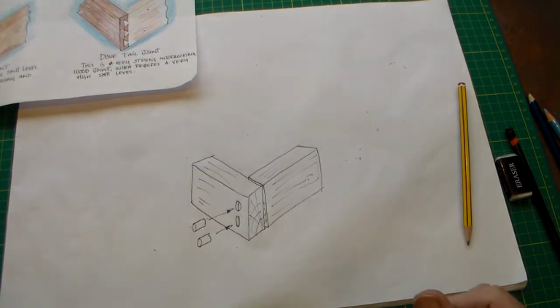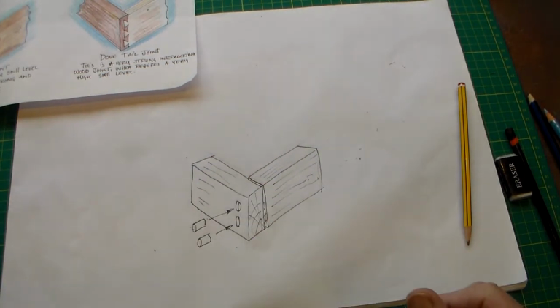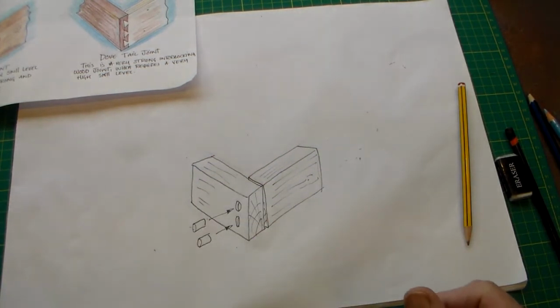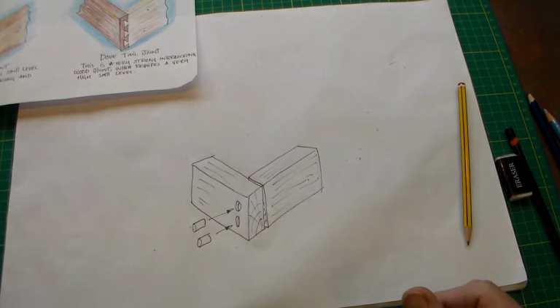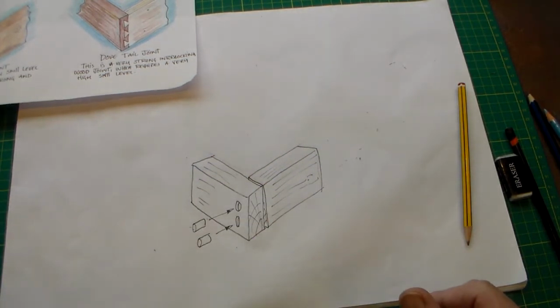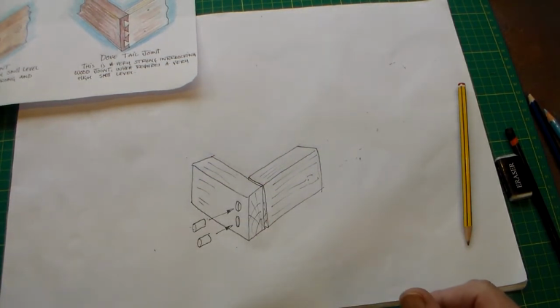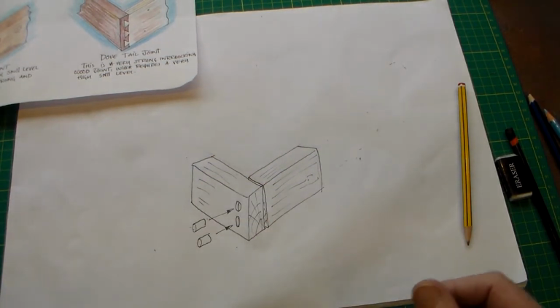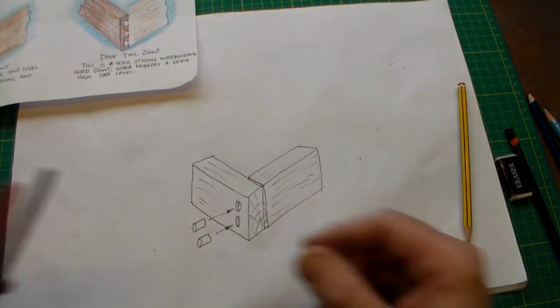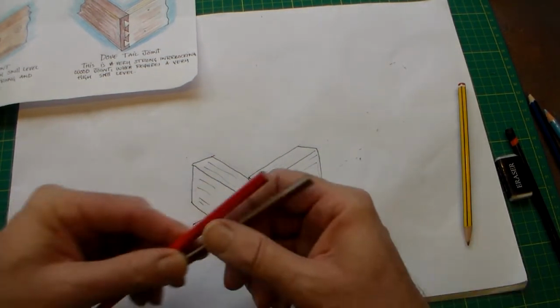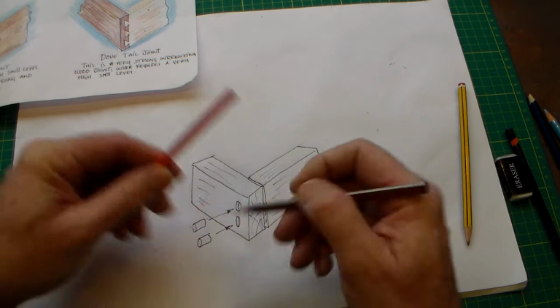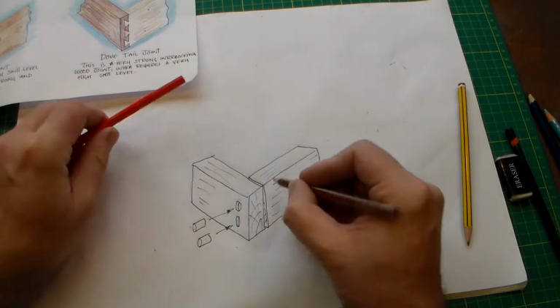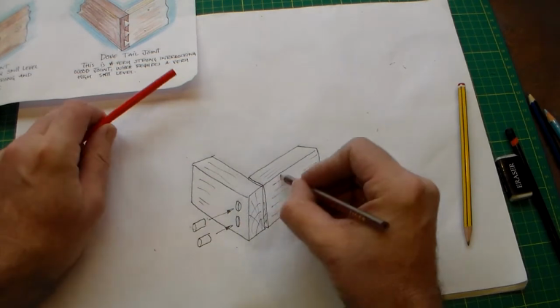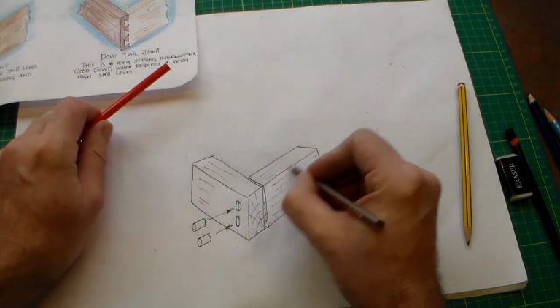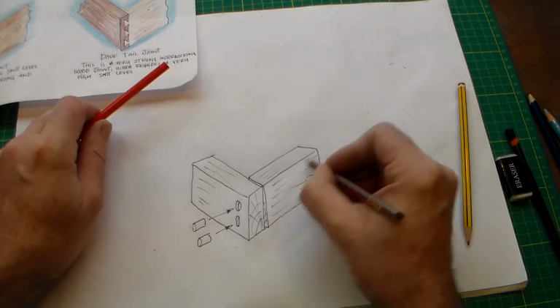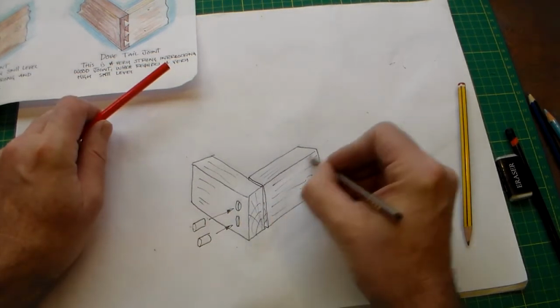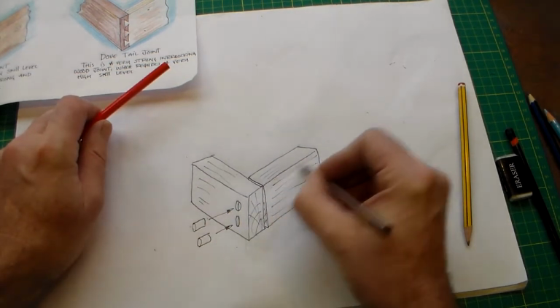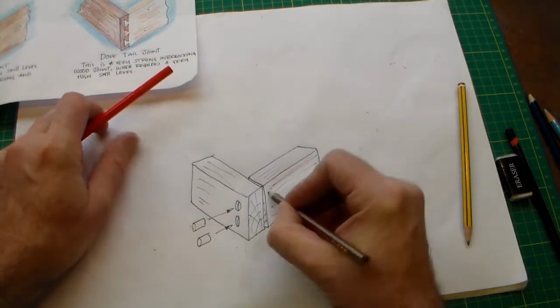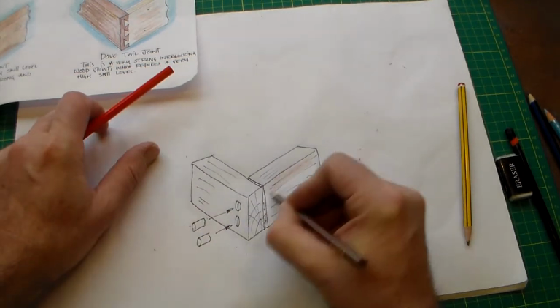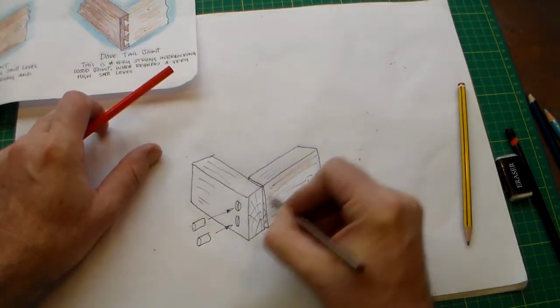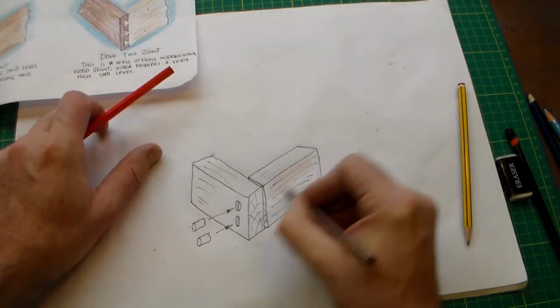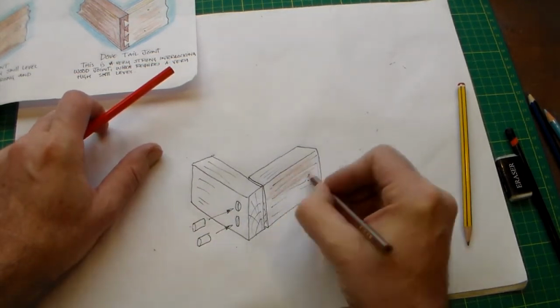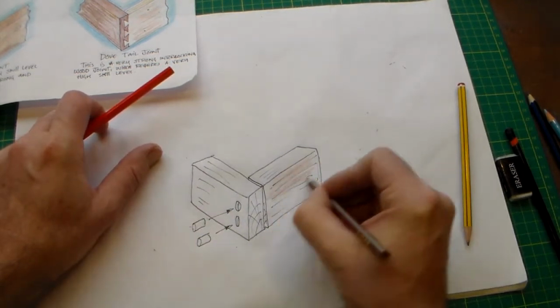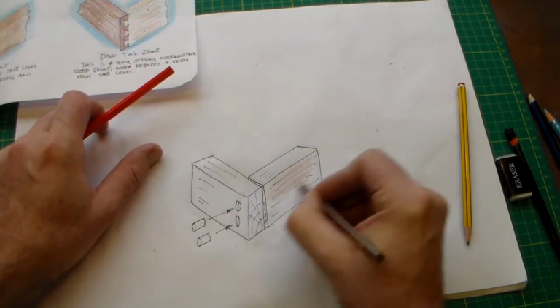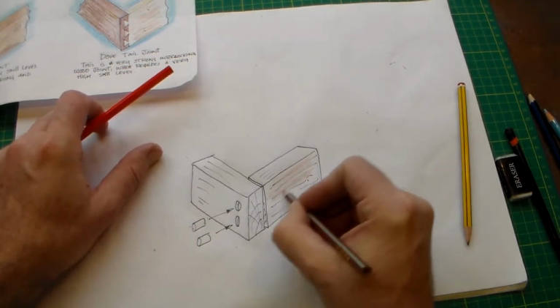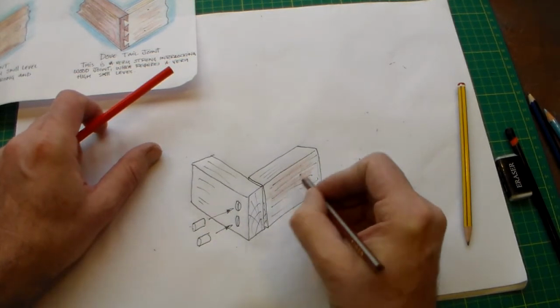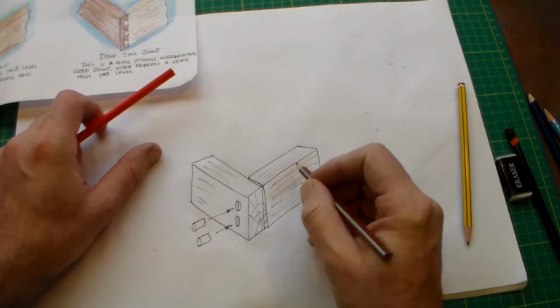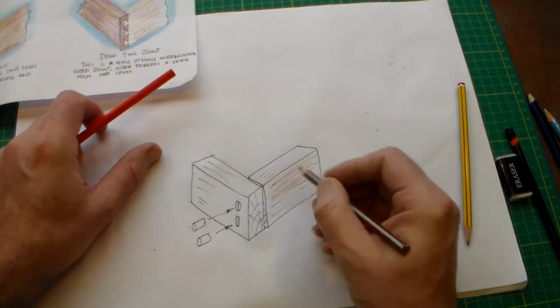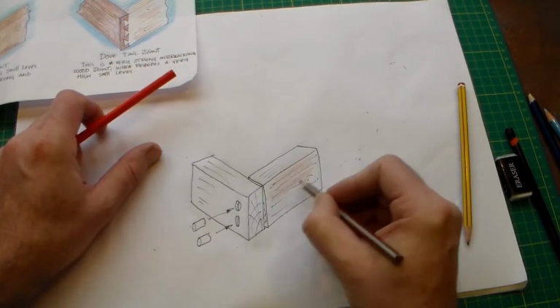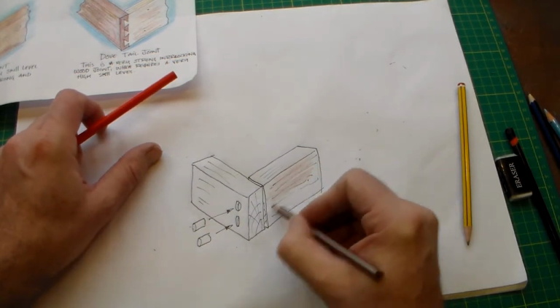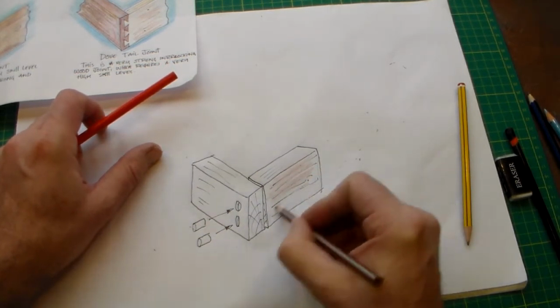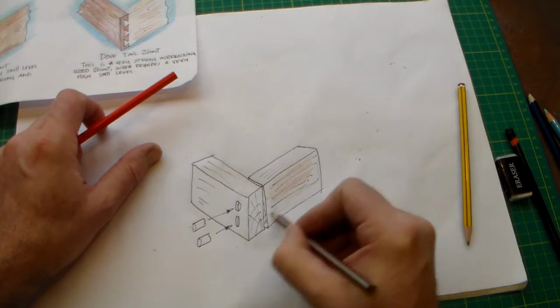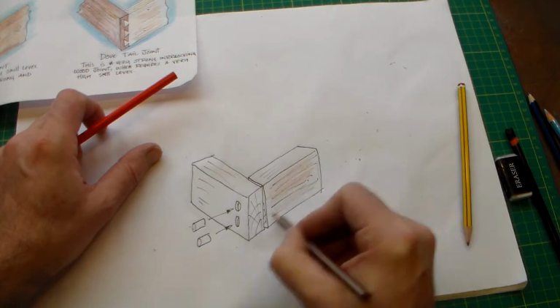And then what I've done is just used various coloured pencil techniques to complete the drawing.